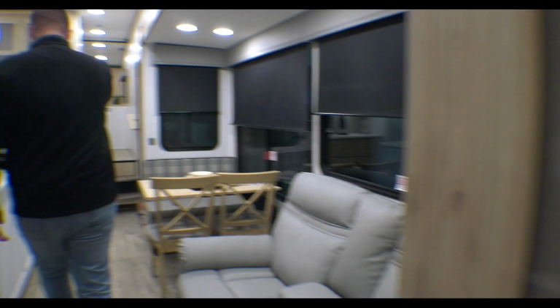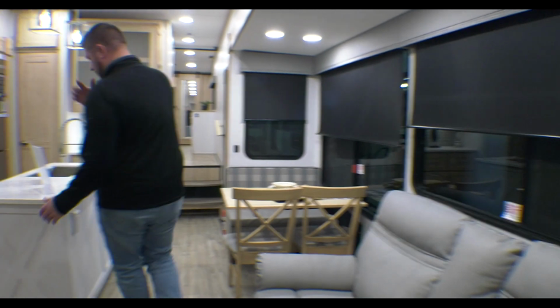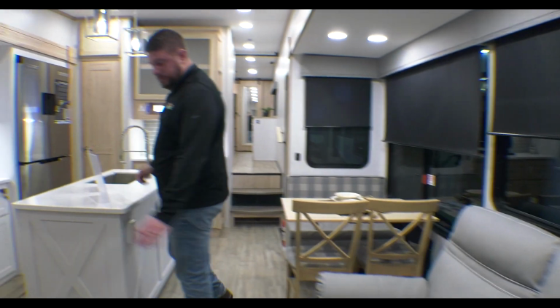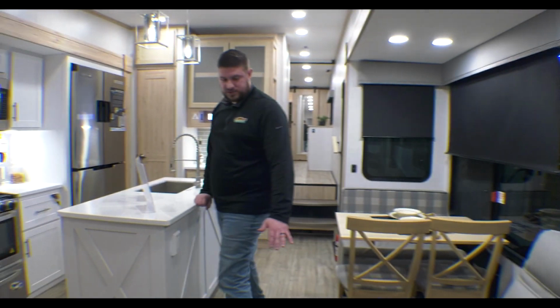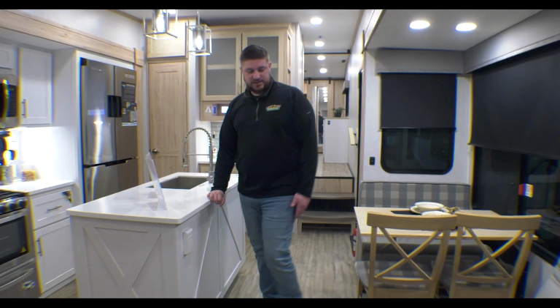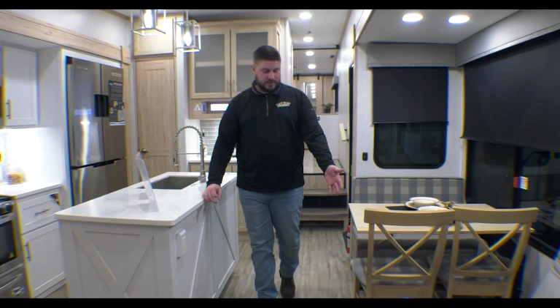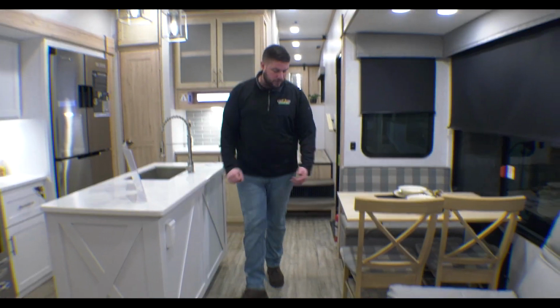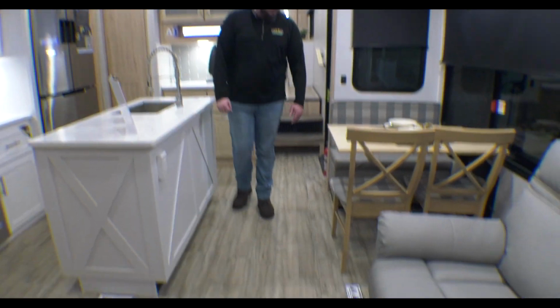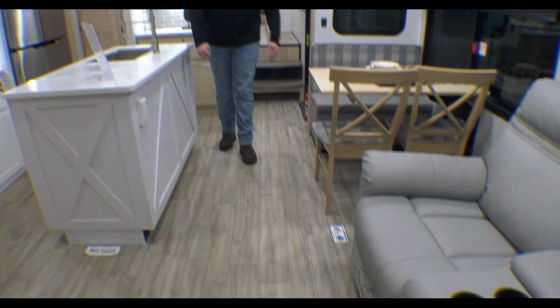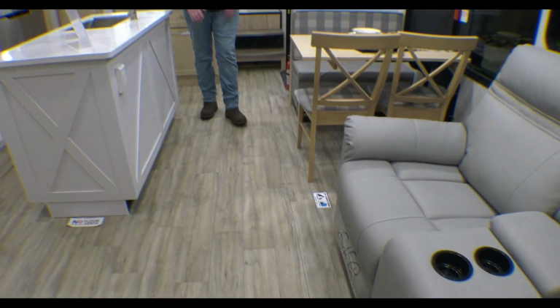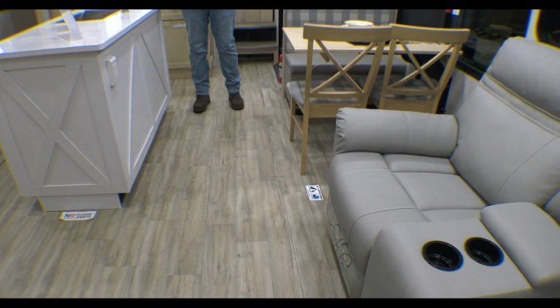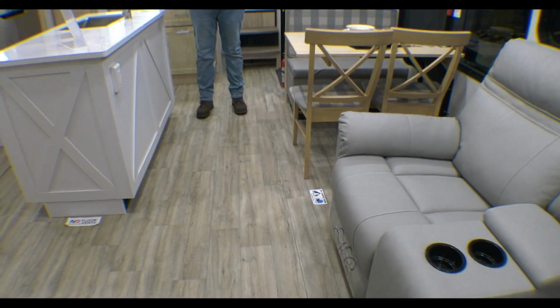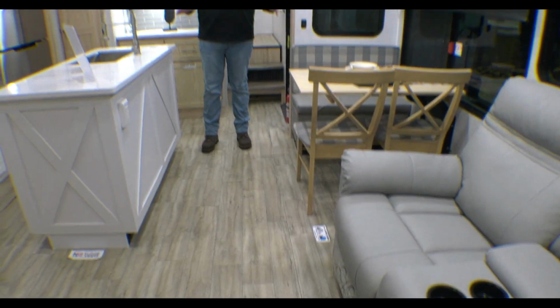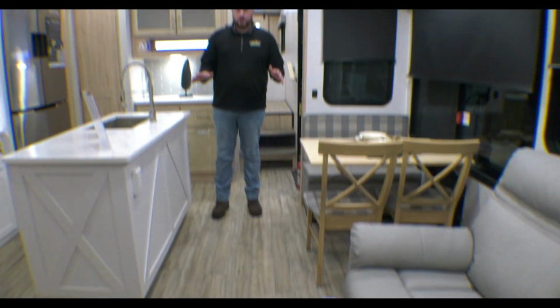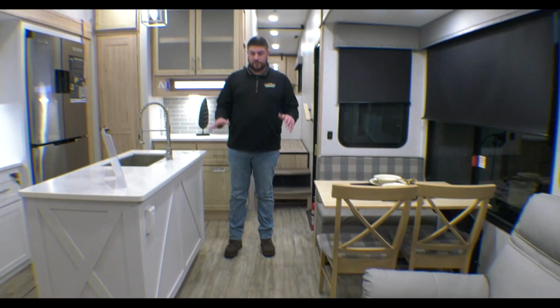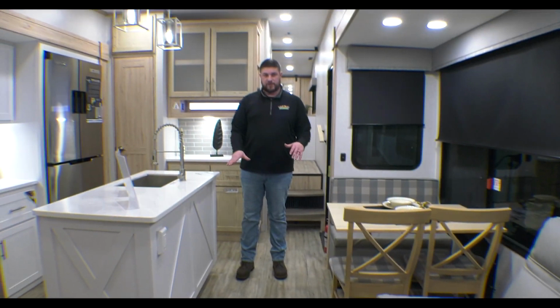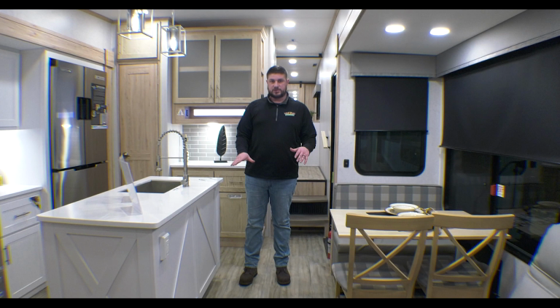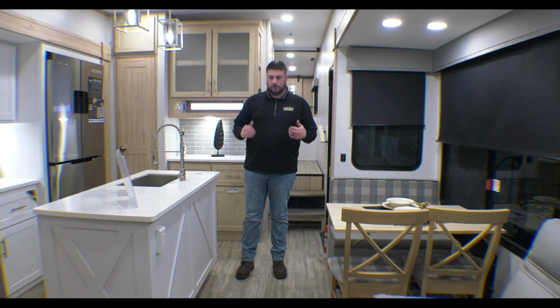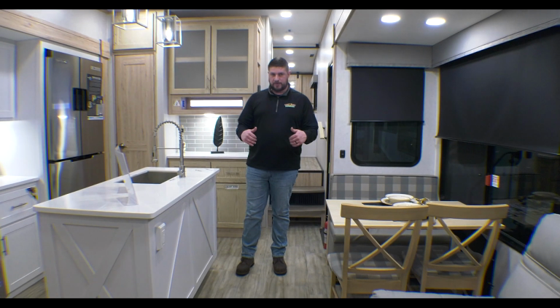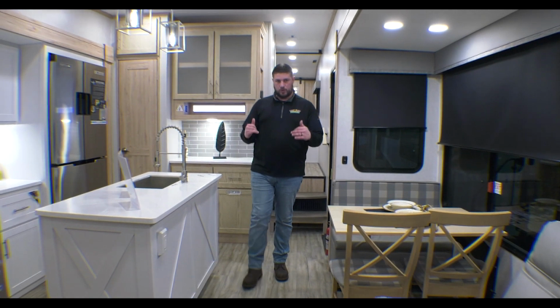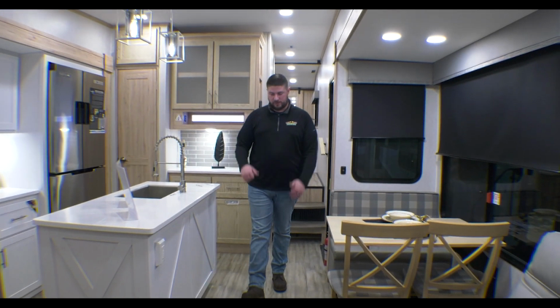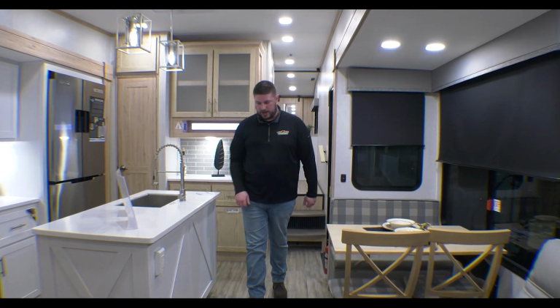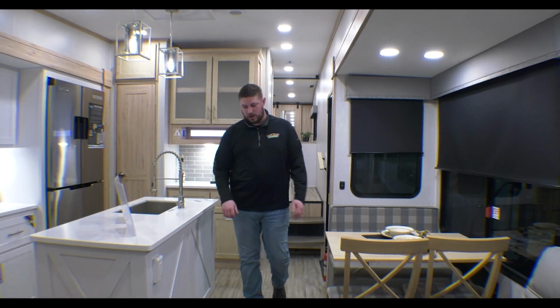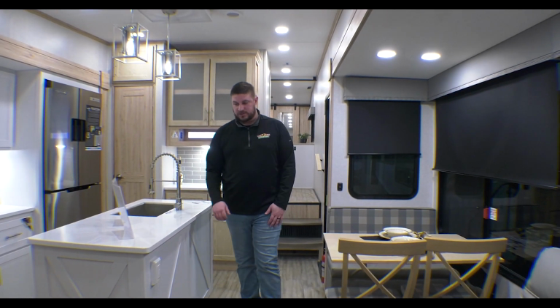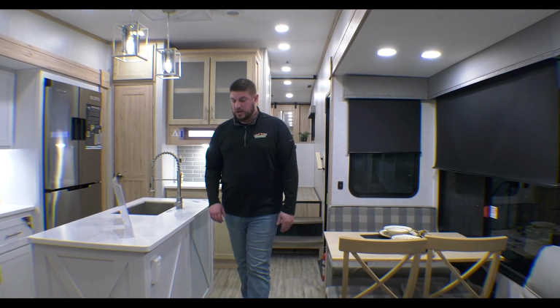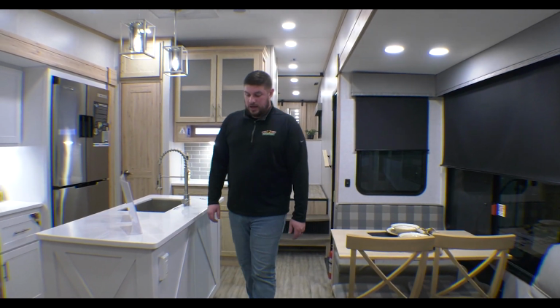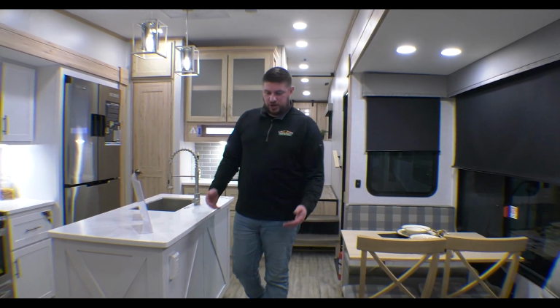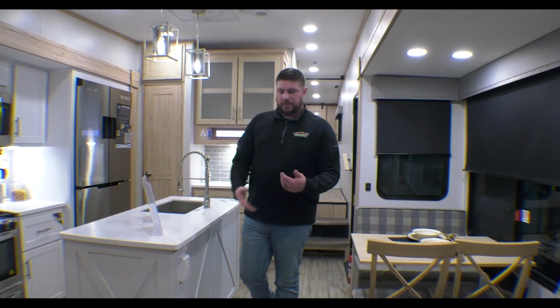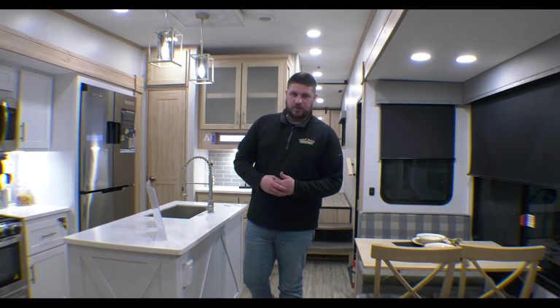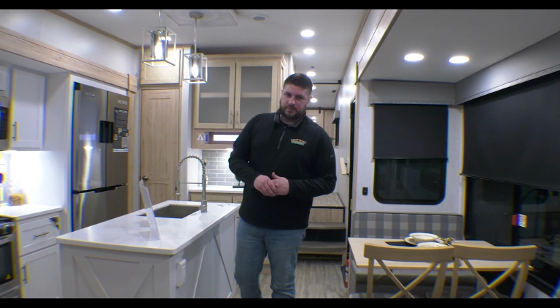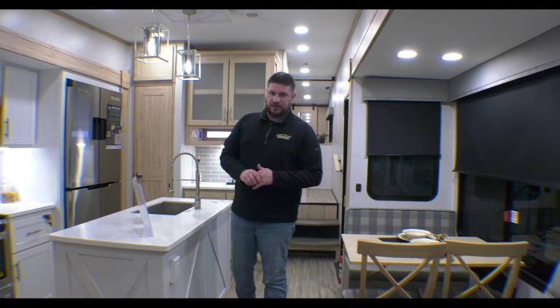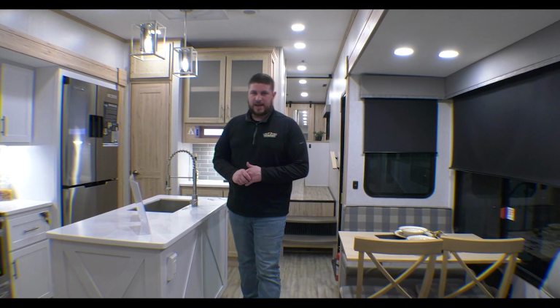Moving back up front — you can see the flush floor slides, which is part of the benchmark chassis. You have no floor vents on the main floor of your Alliance products, so you're not dropping crumbs in them or anything like that.